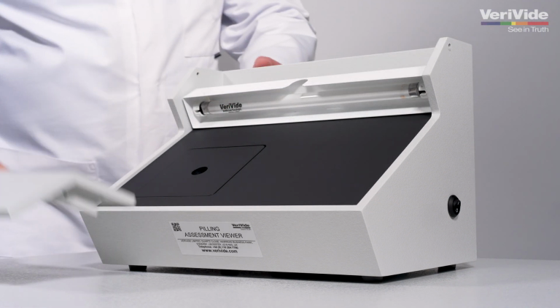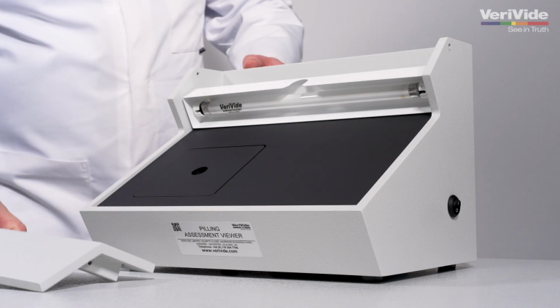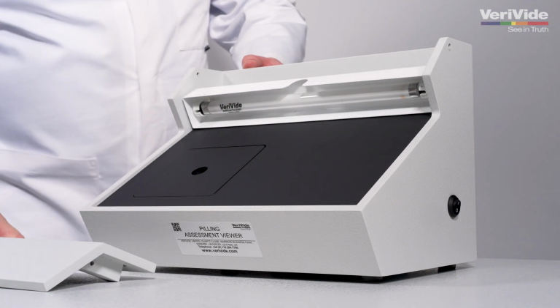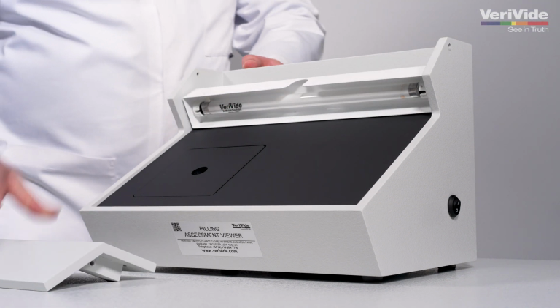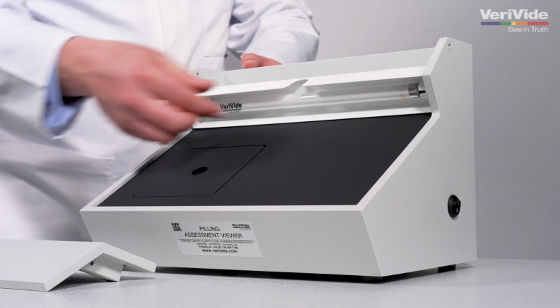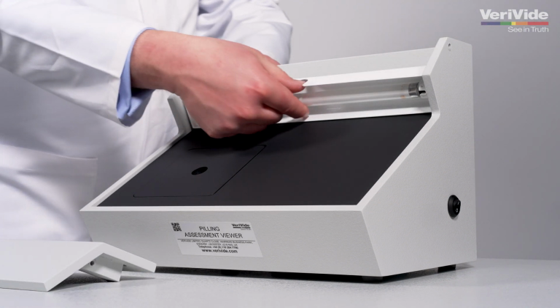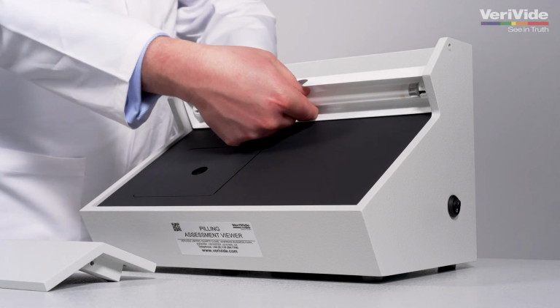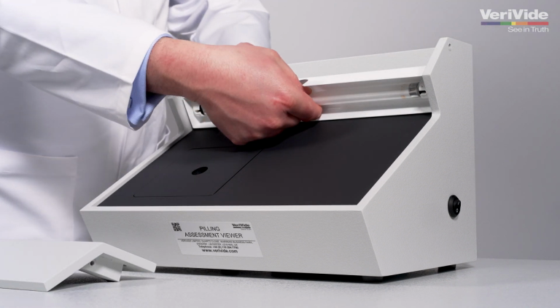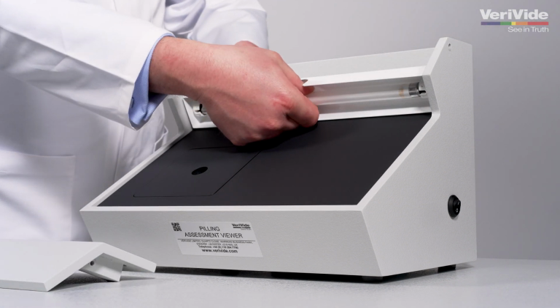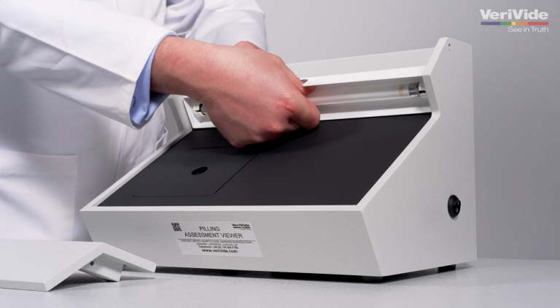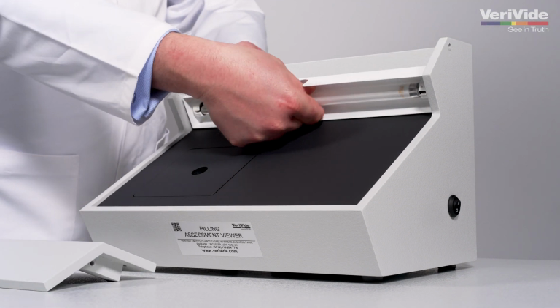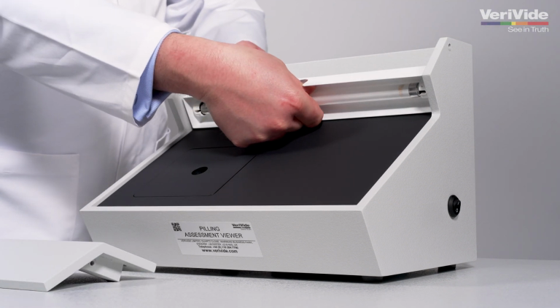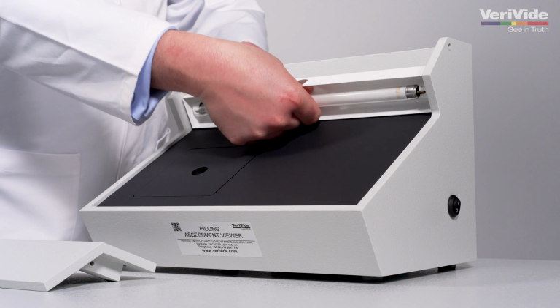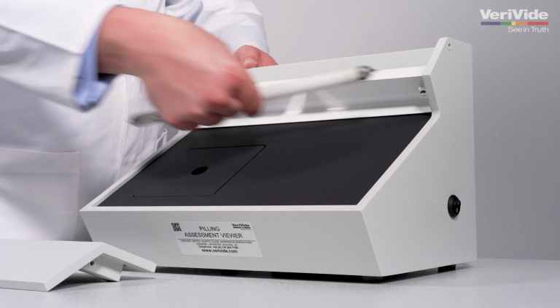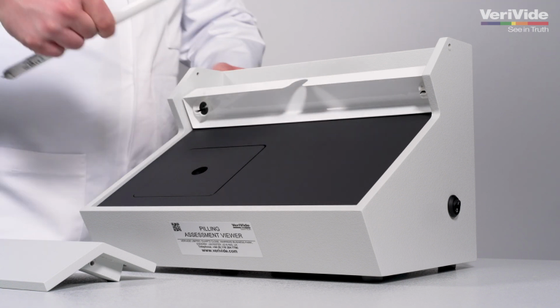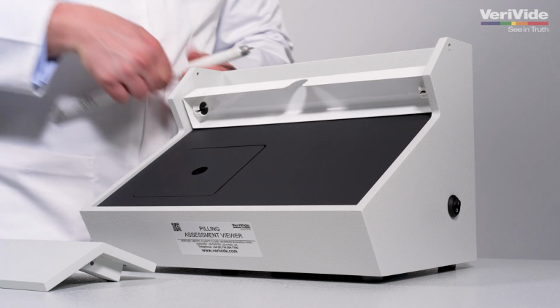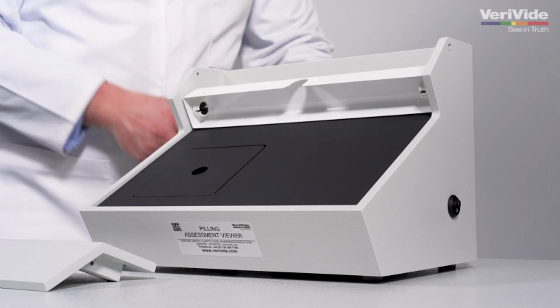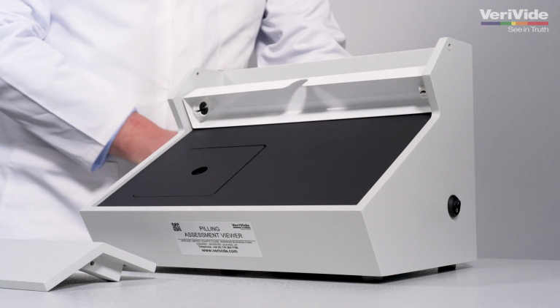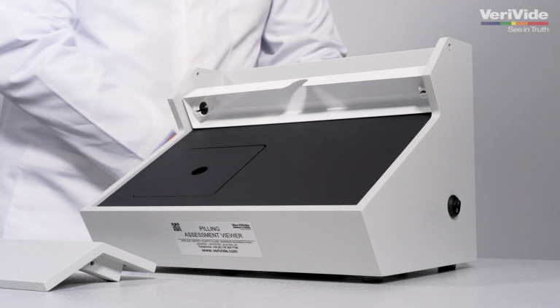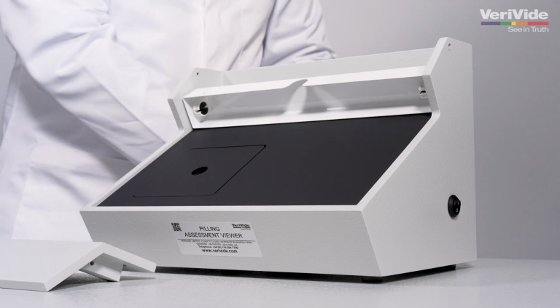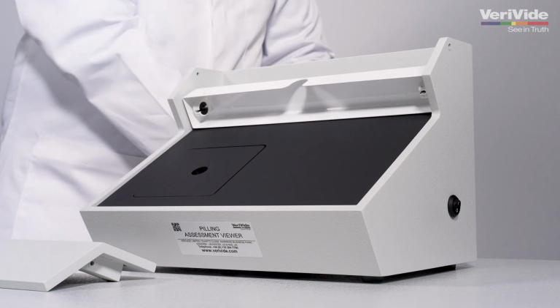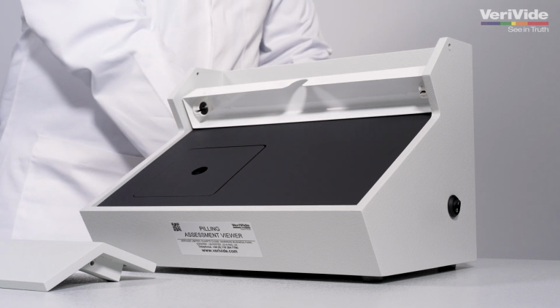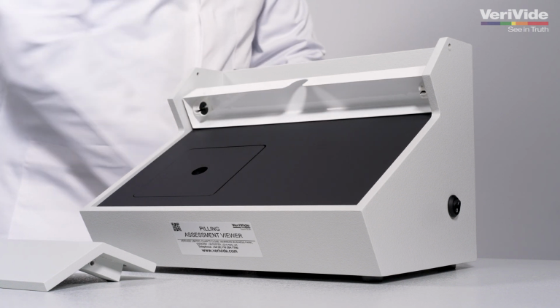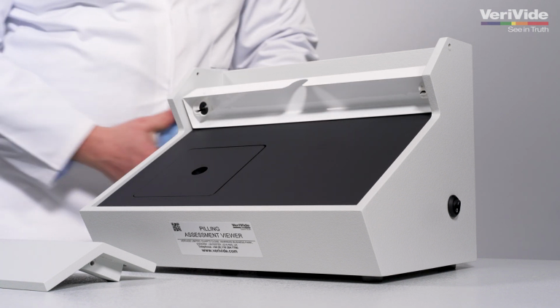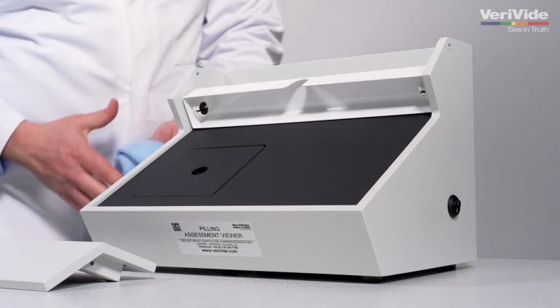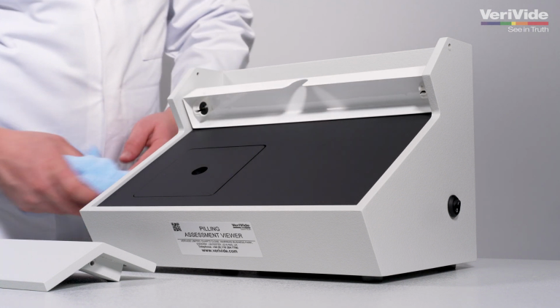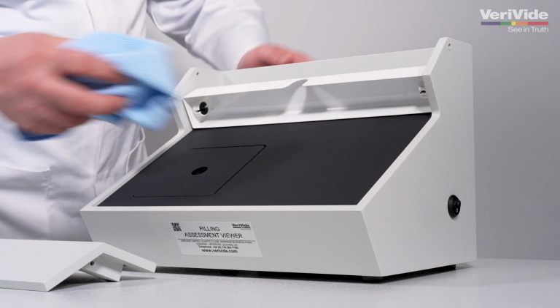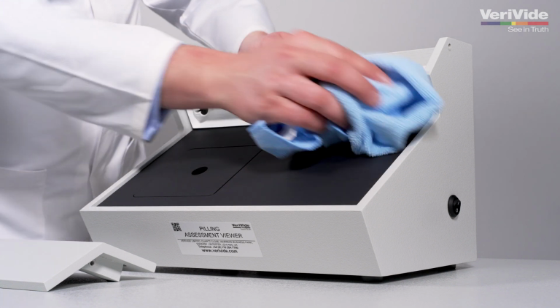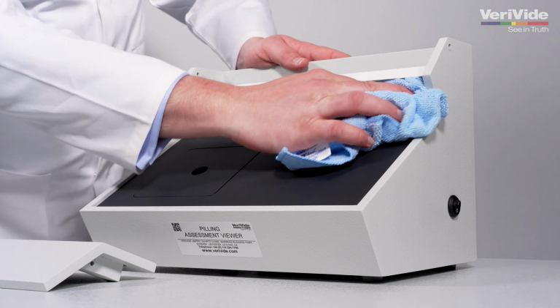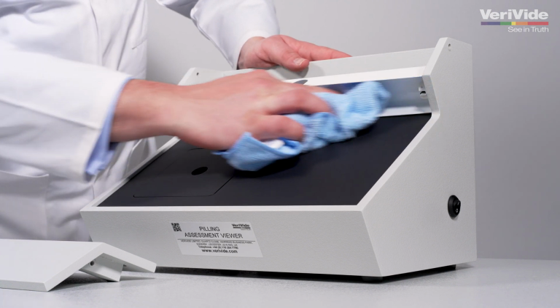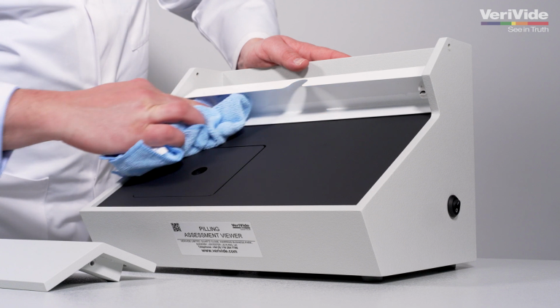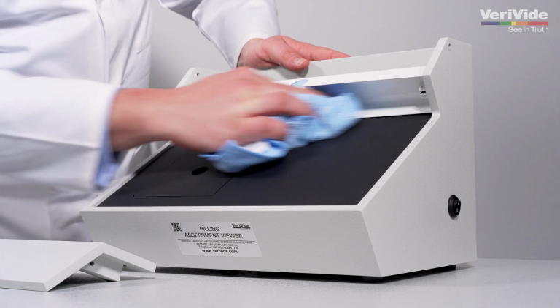Flicker-free illumination is achieved using a Verivide fluorescent lamp powered by a high-frequency electronic ballast. Together with the specially selected white reflector, the lamp illuminates samples at the industry standard.